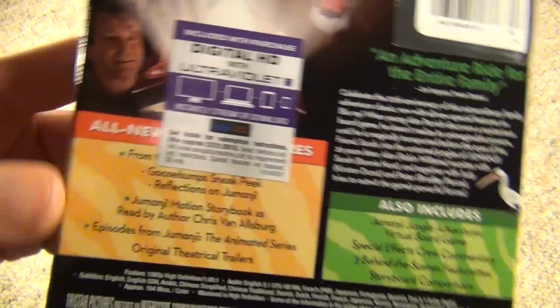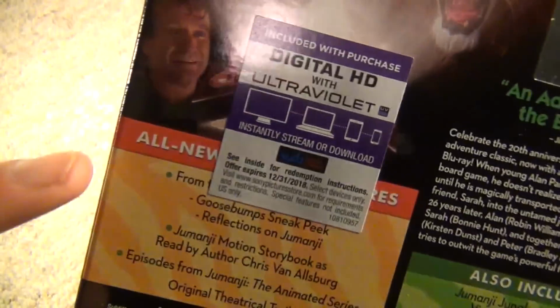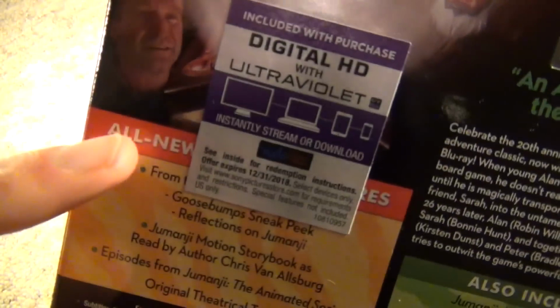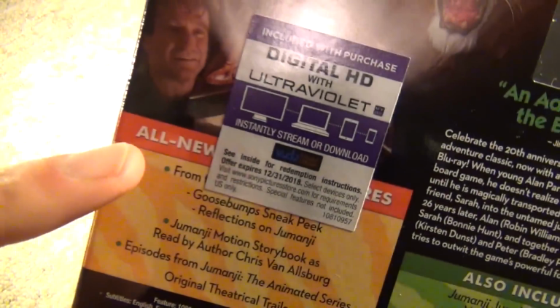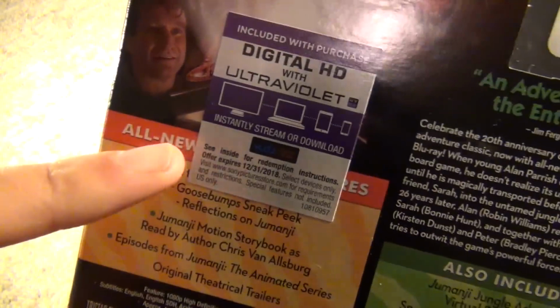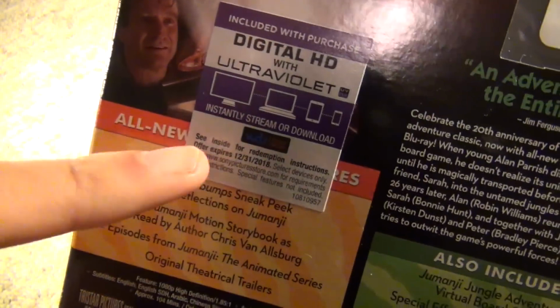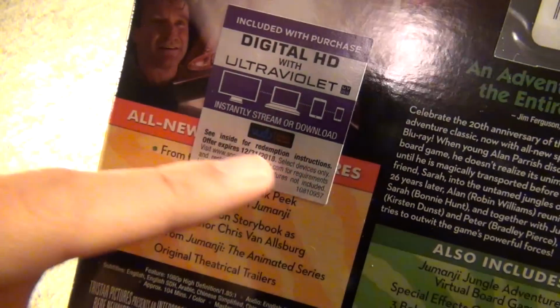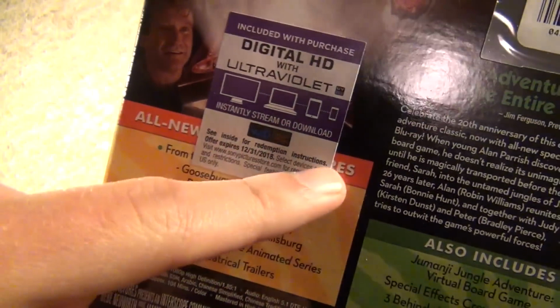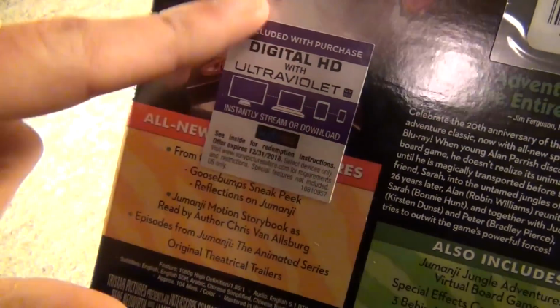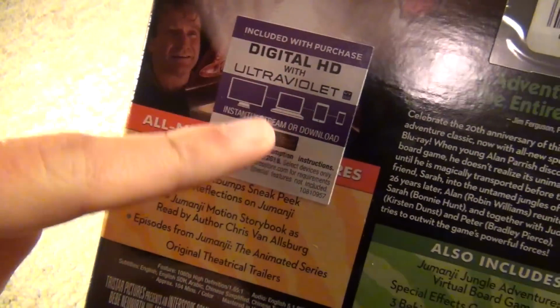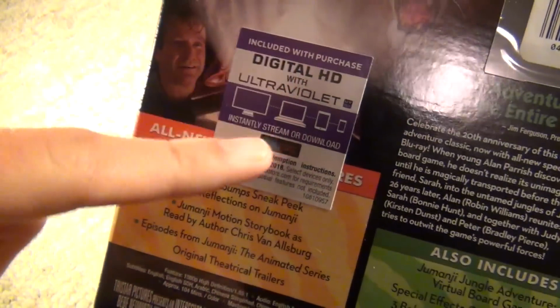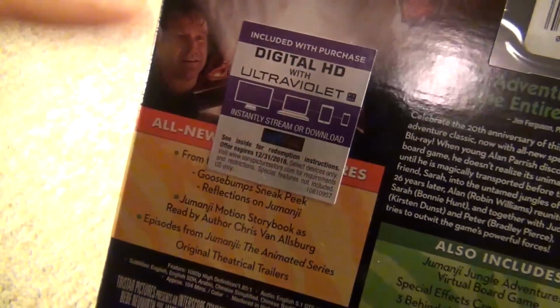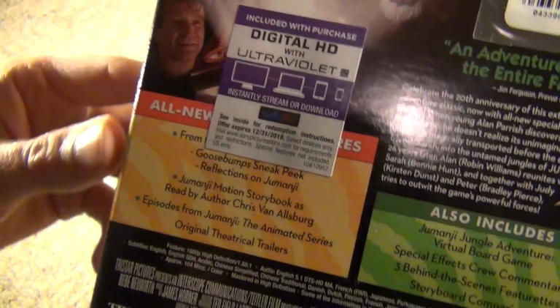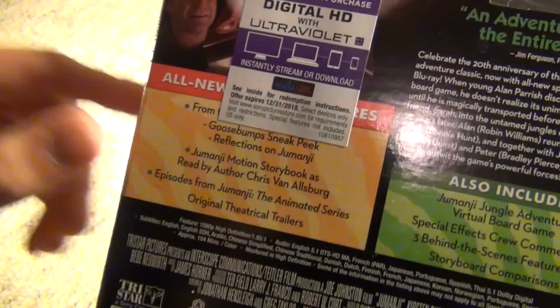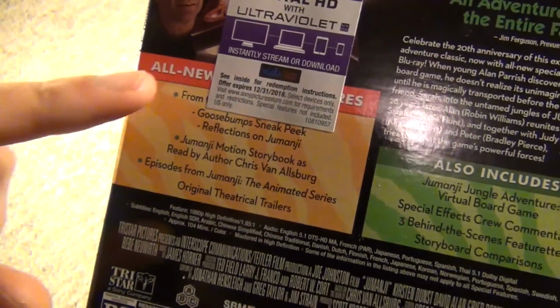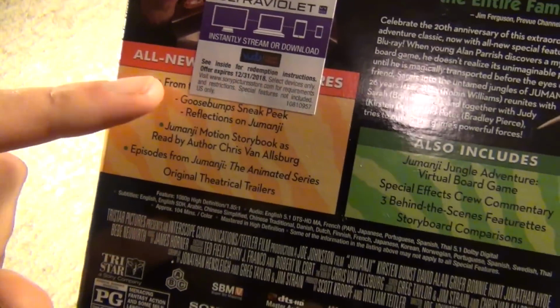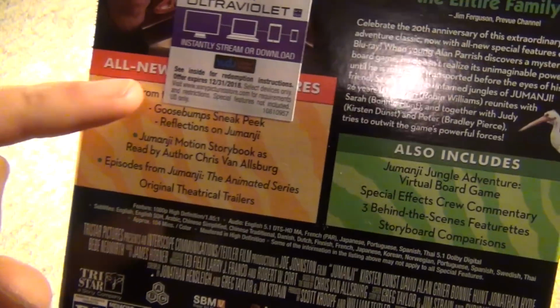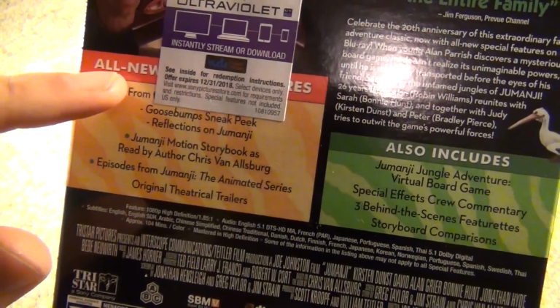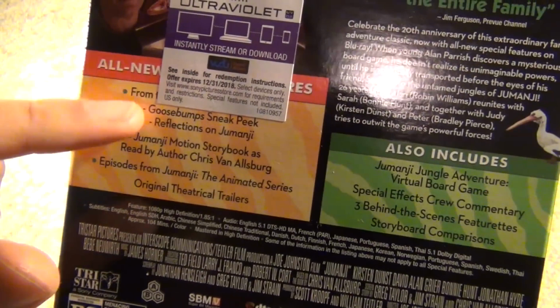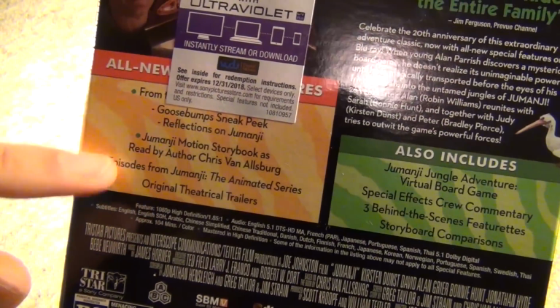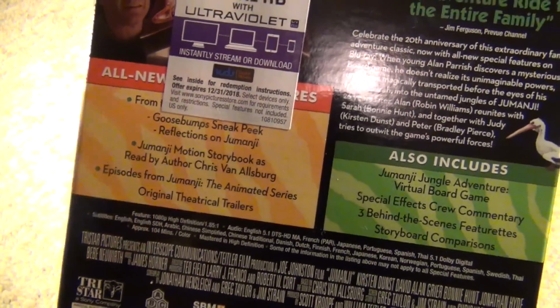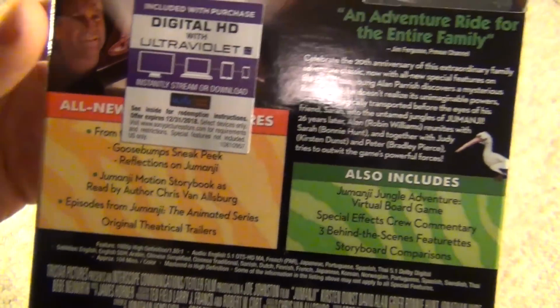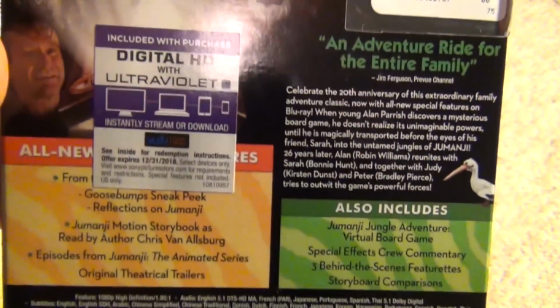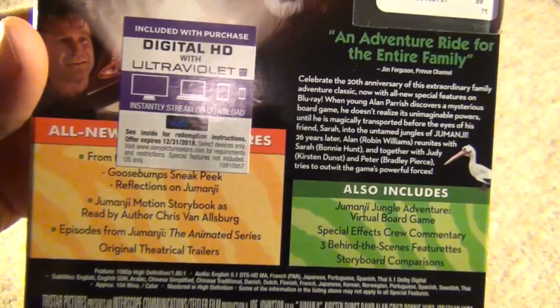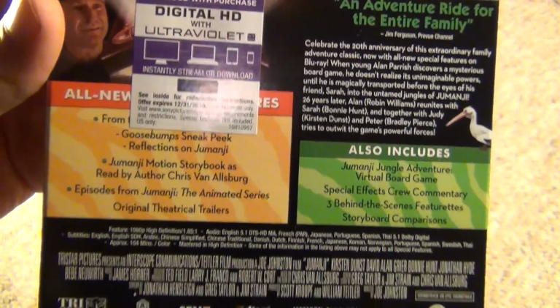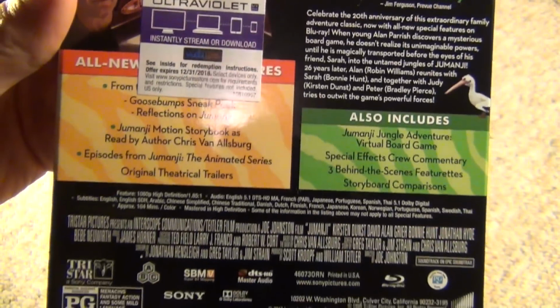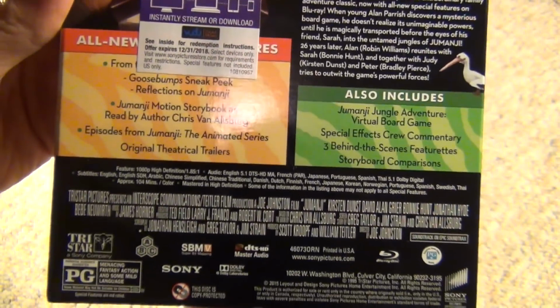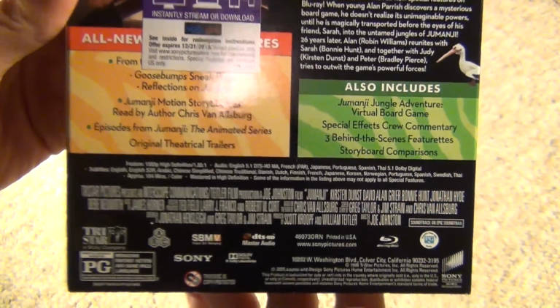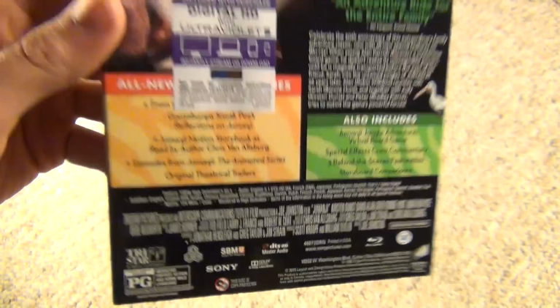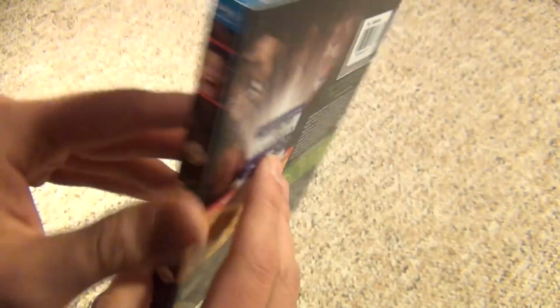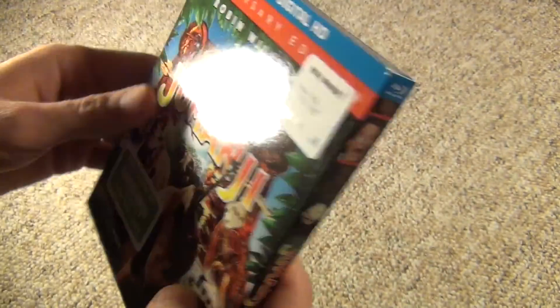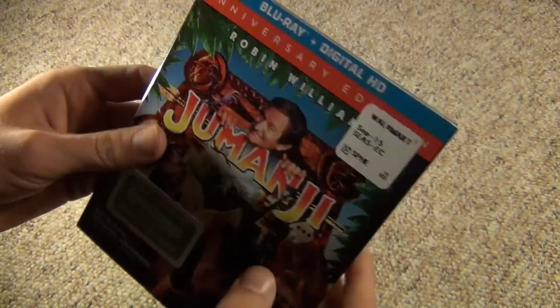And it does say all new bonus features. It's kind of covered up by this sticker here, but you can tell that there is some new content in here compared to the old Blu-ray release.